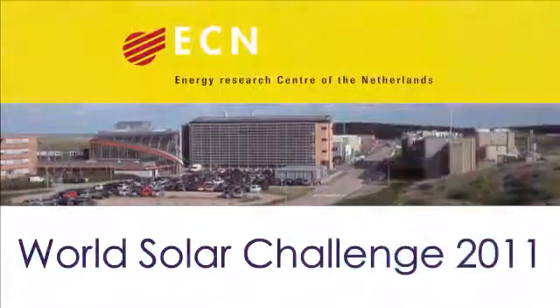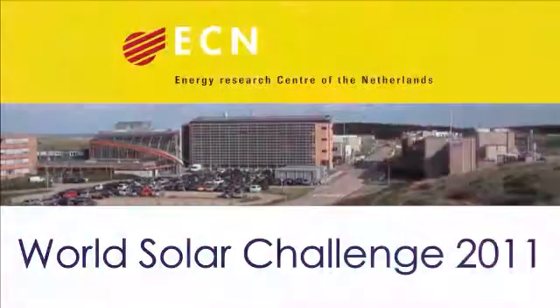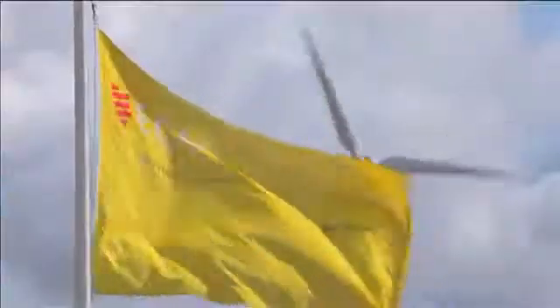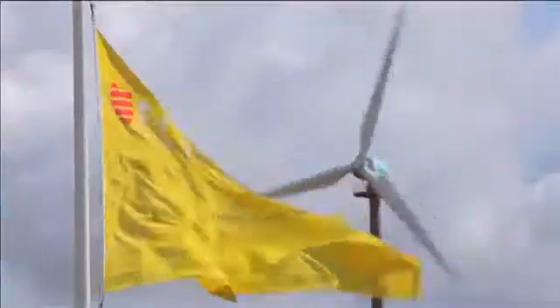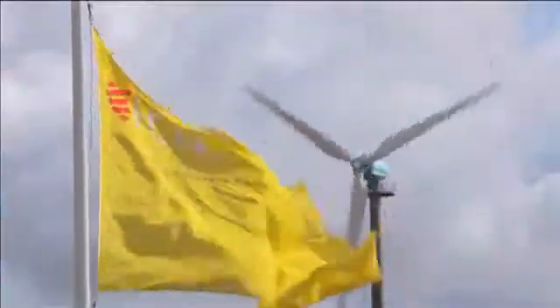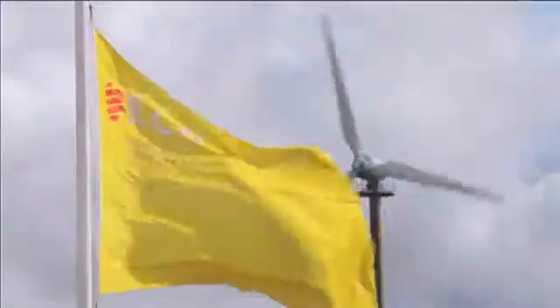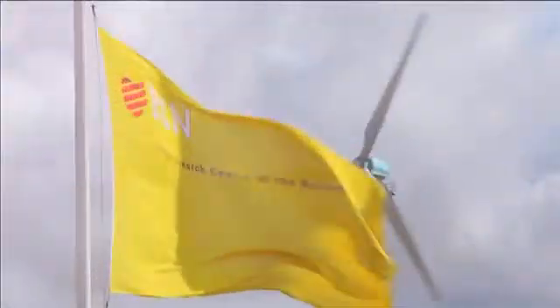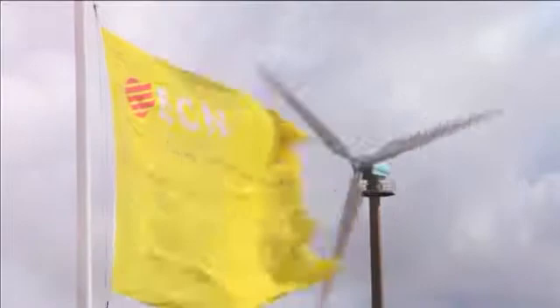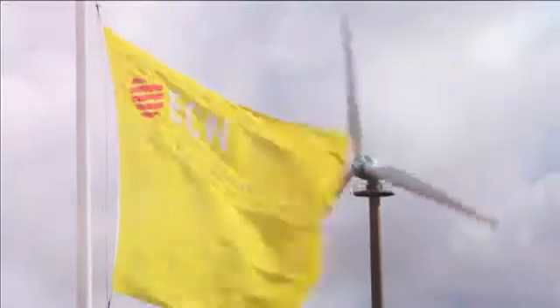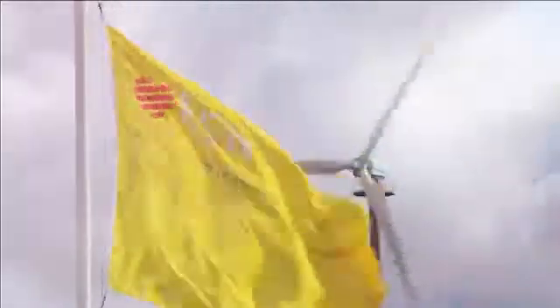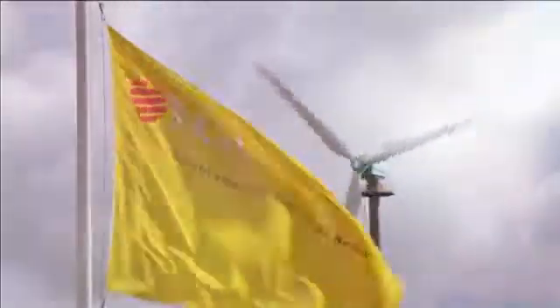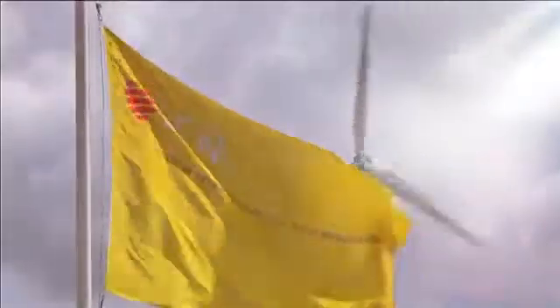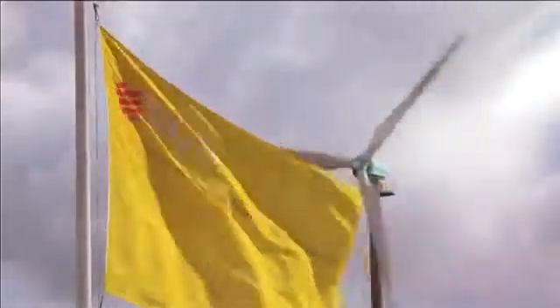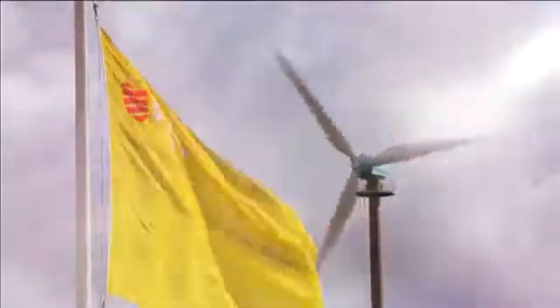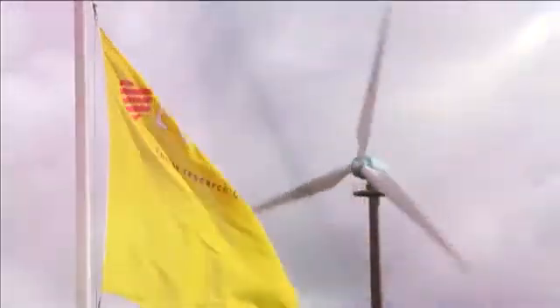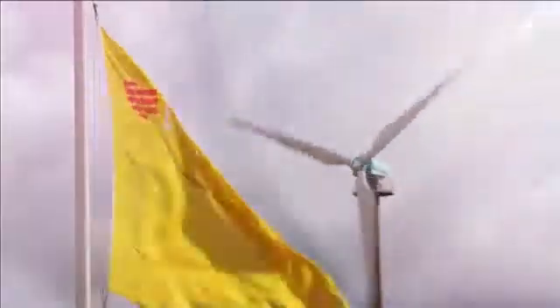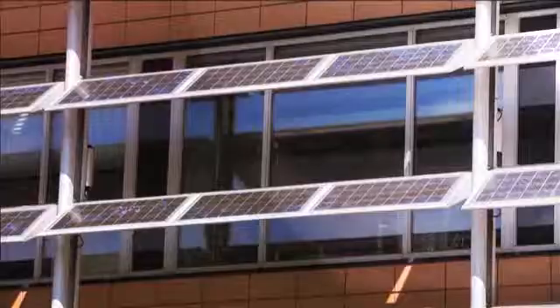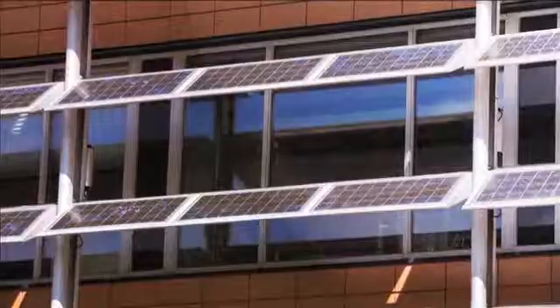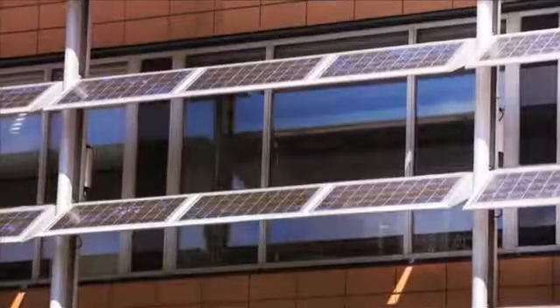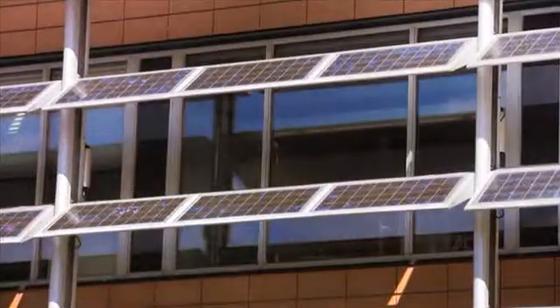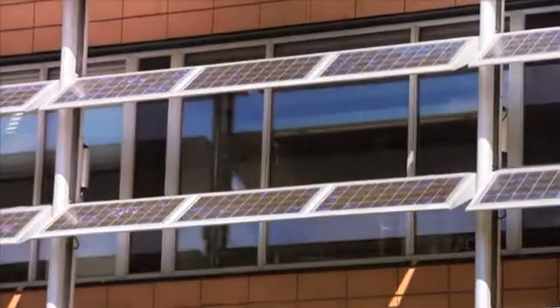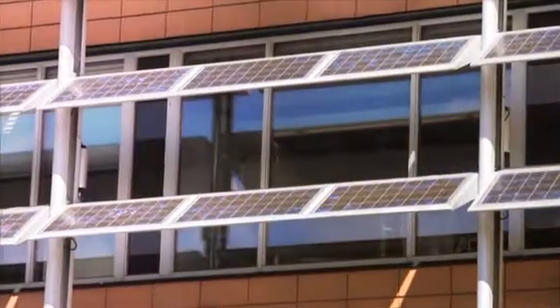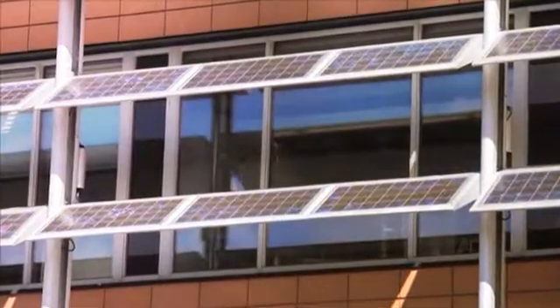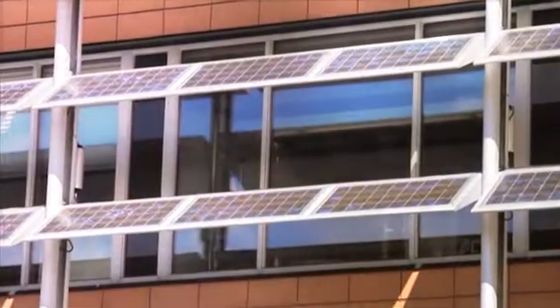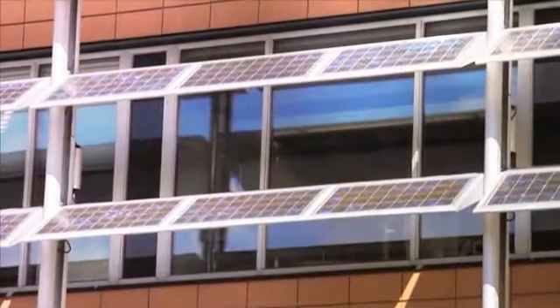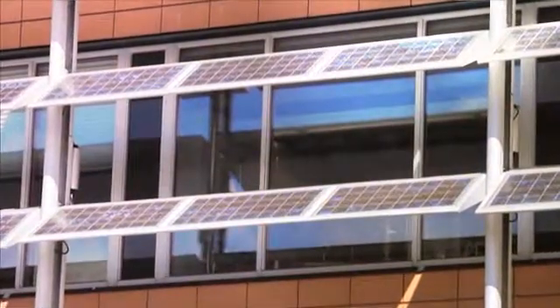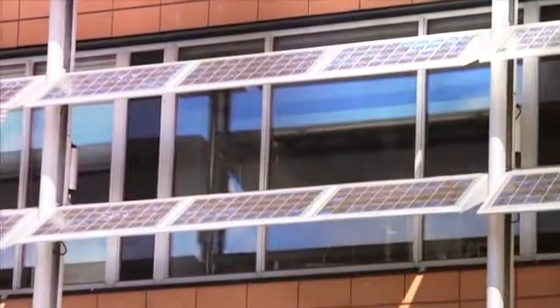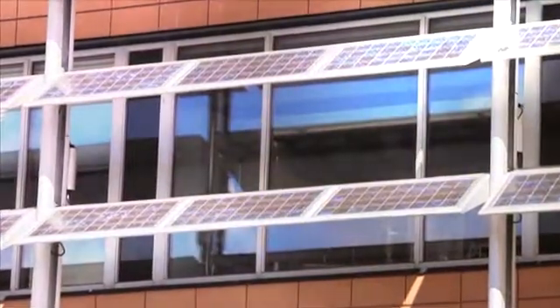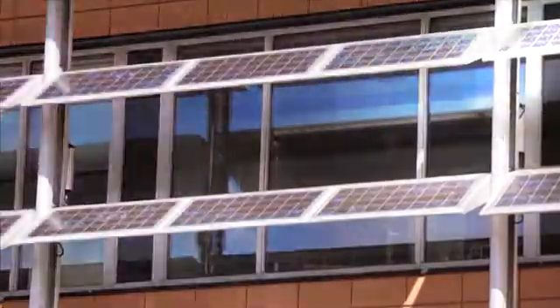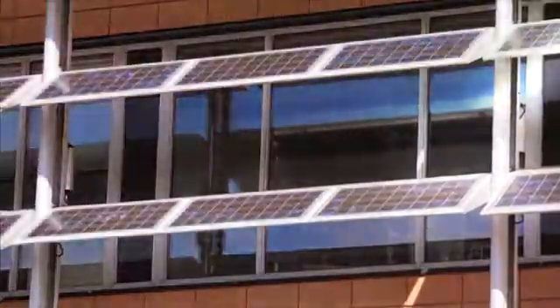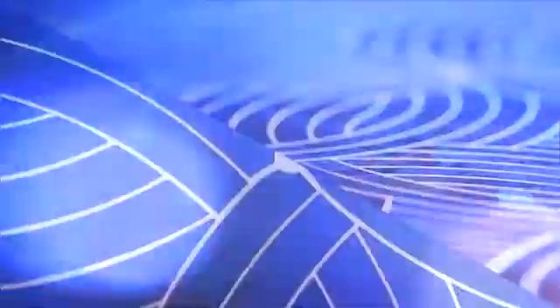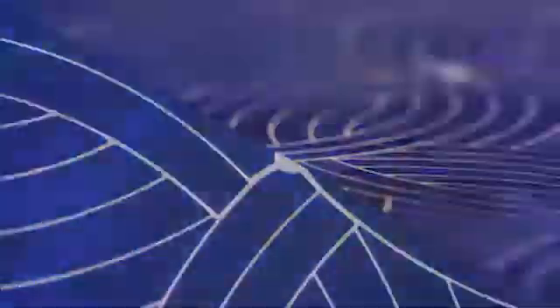We have a lot of development — in-house development of solar cells and the technology around it.